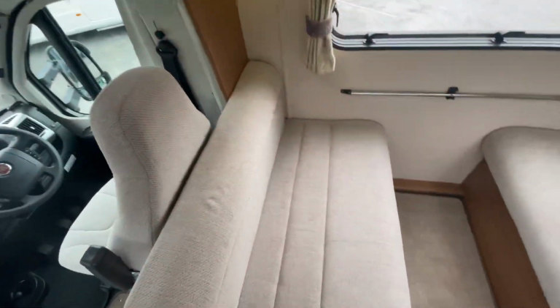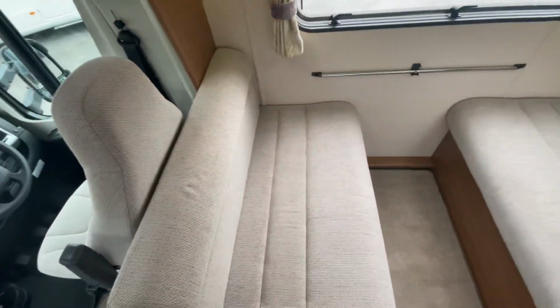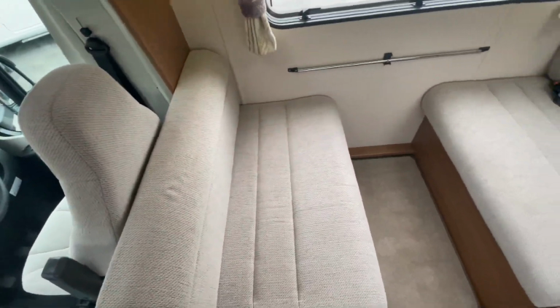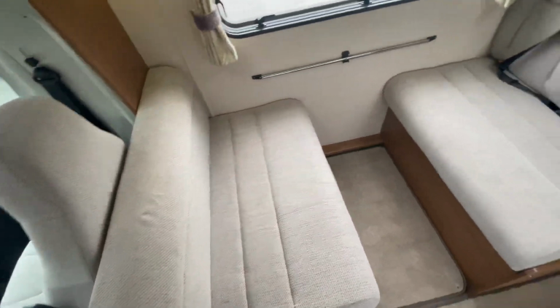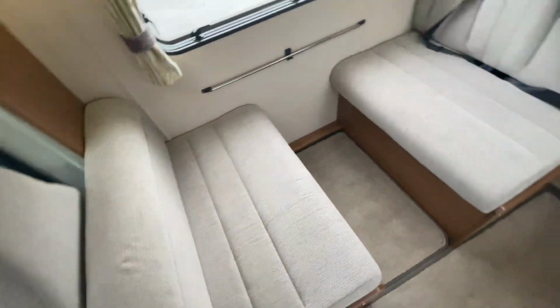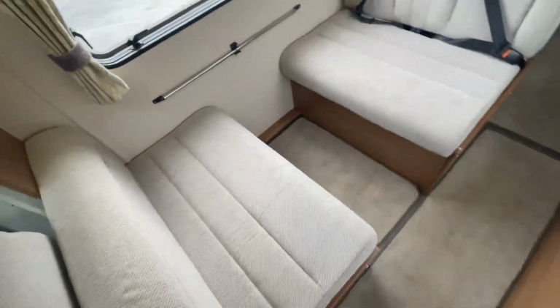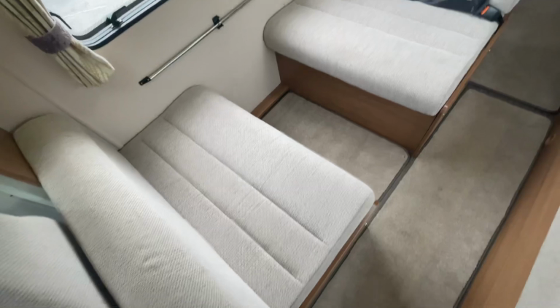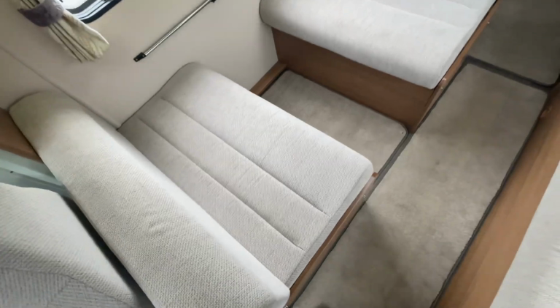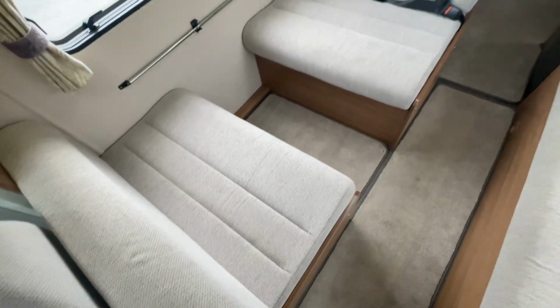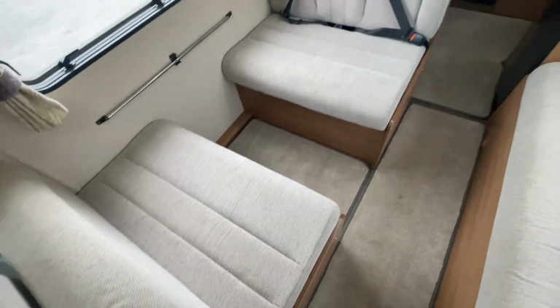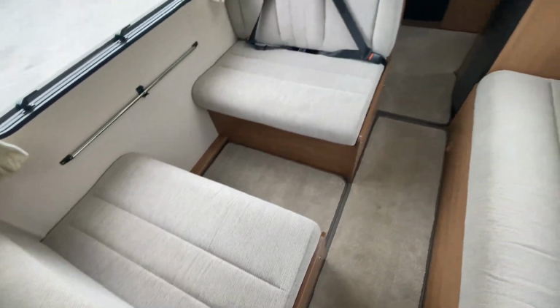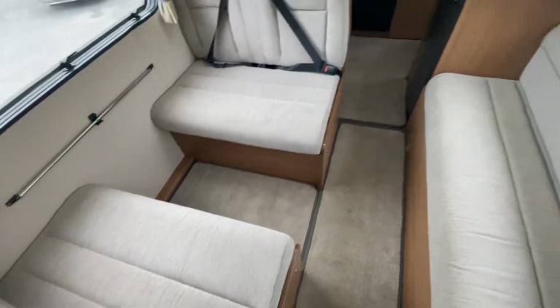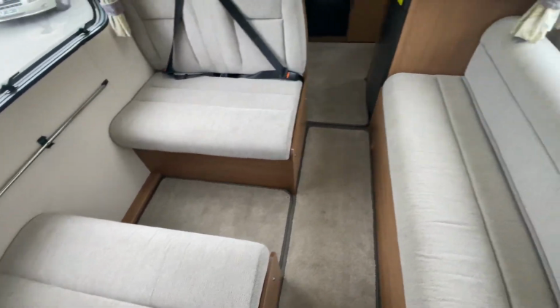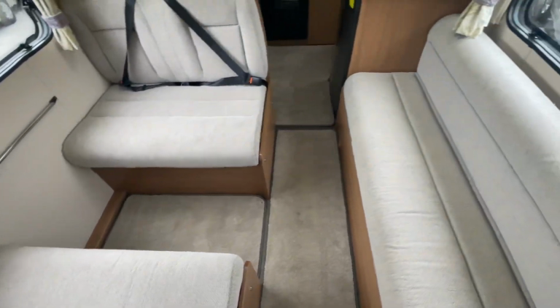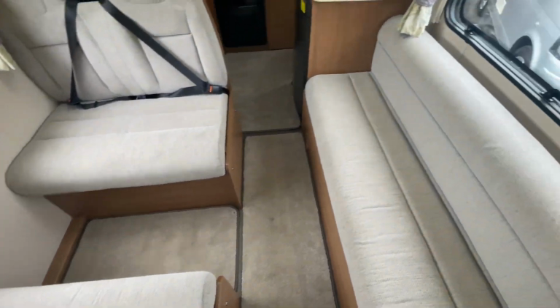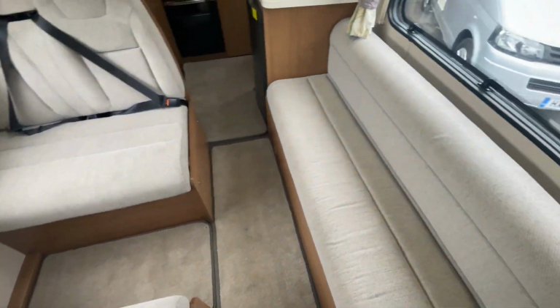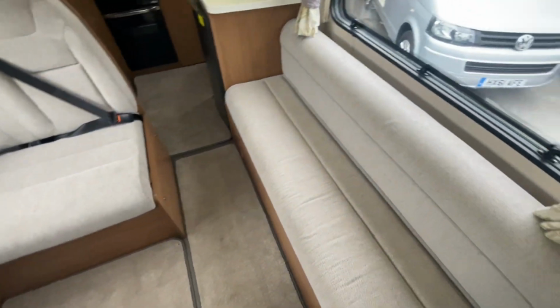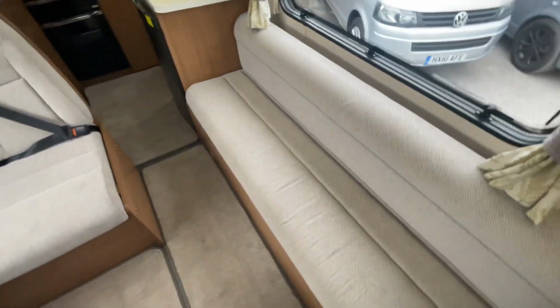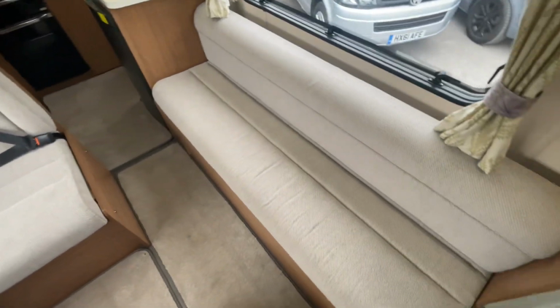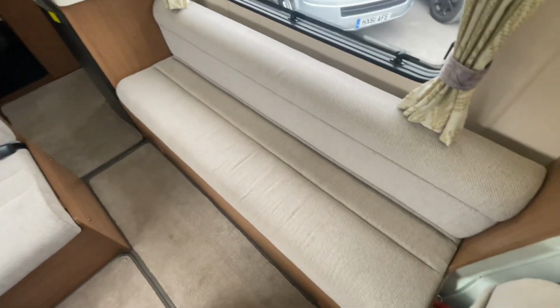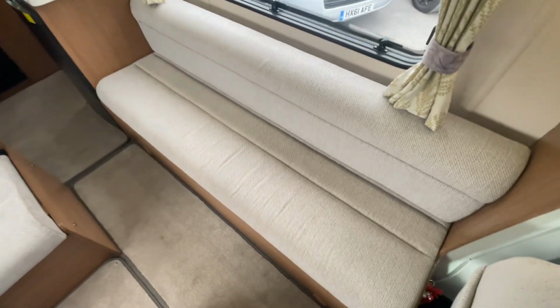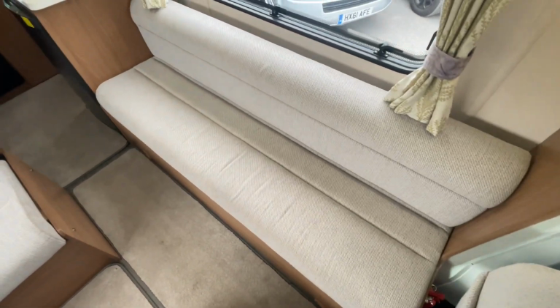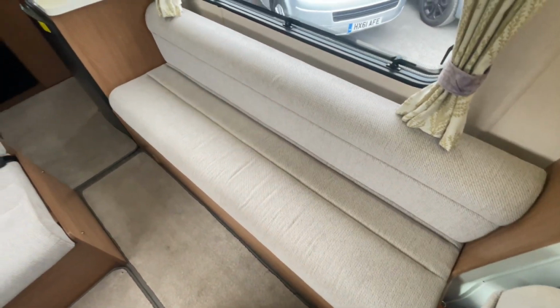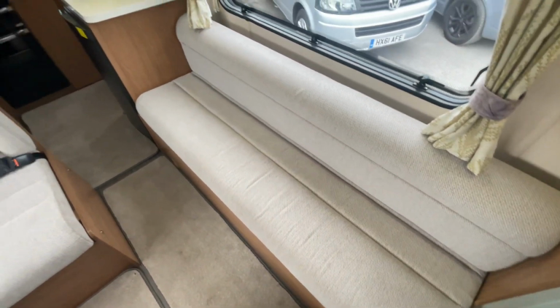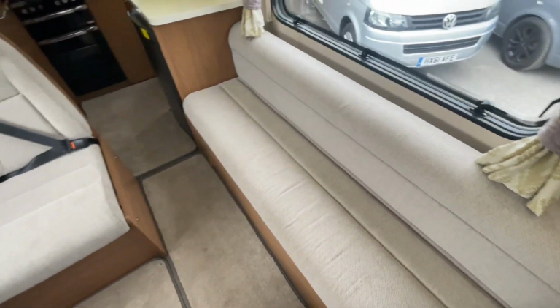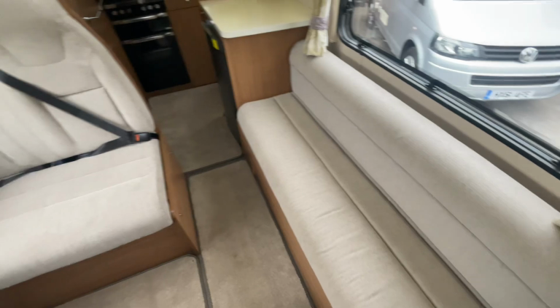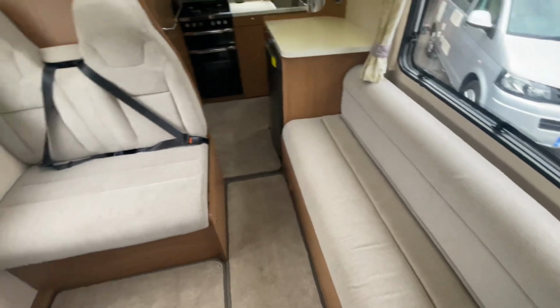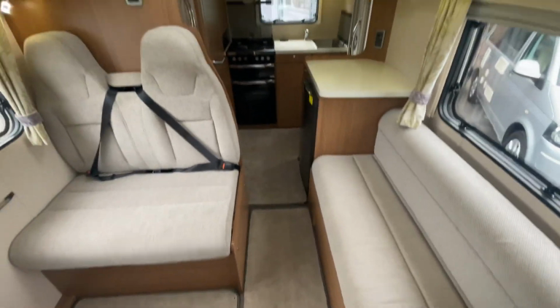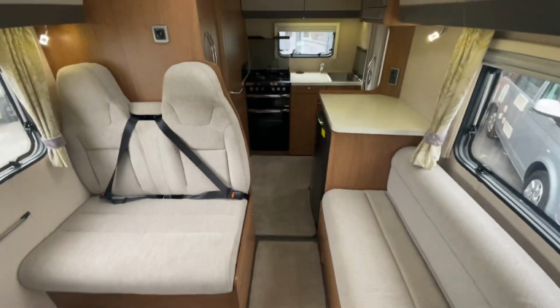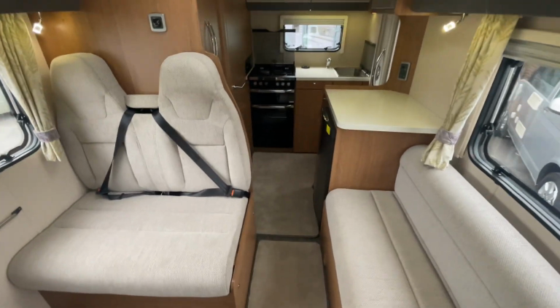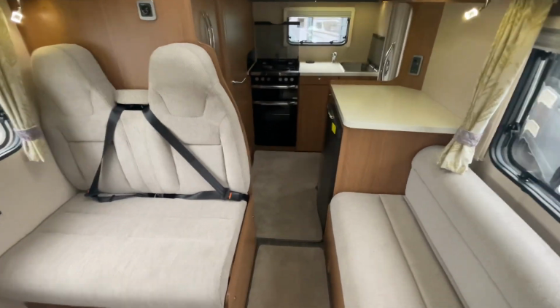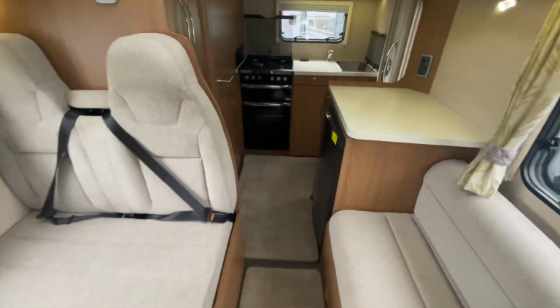Plenty of natural space around the motorhome to sit during the day or of an evening and chill out while you're on holiday.